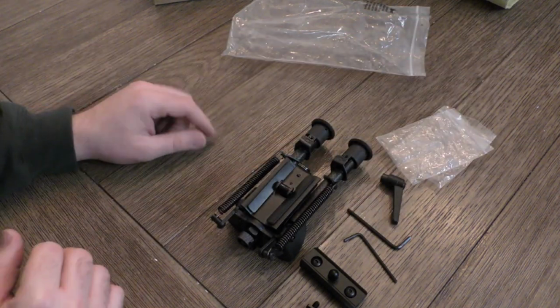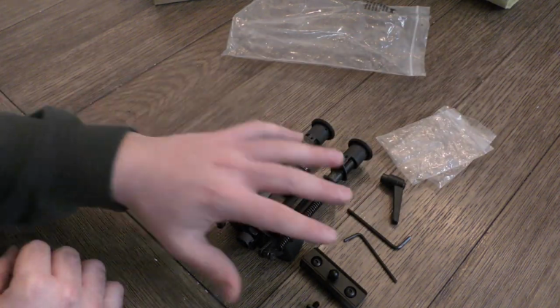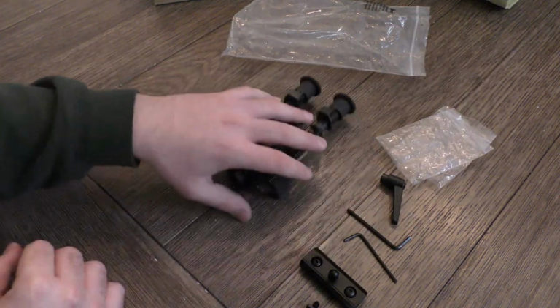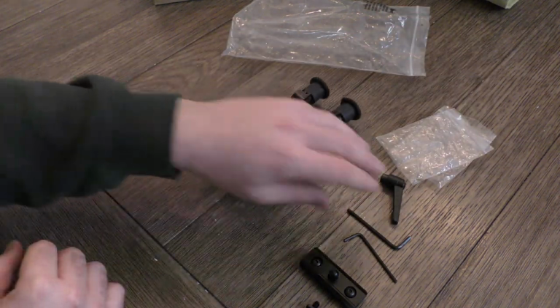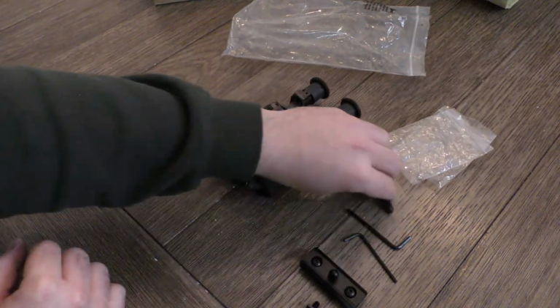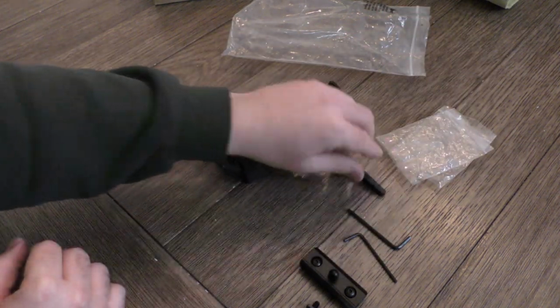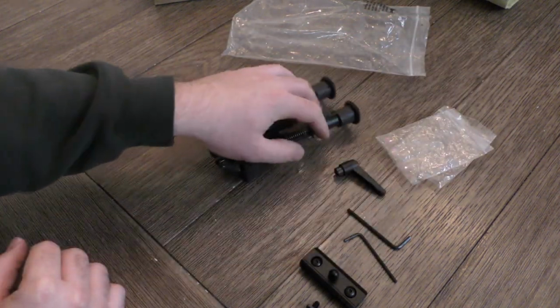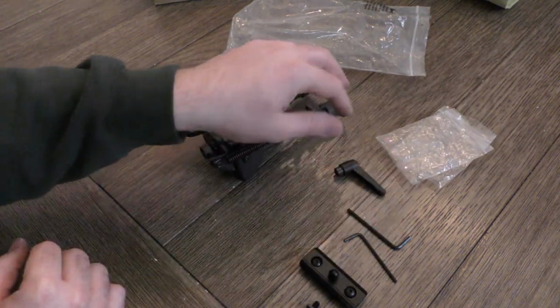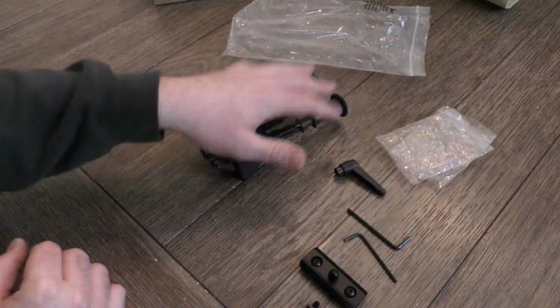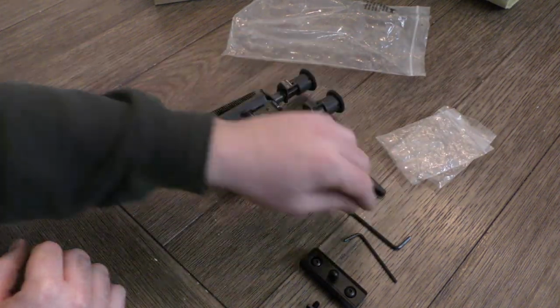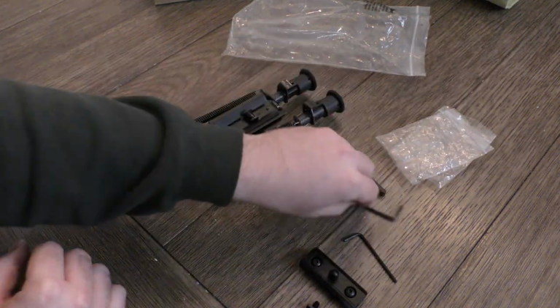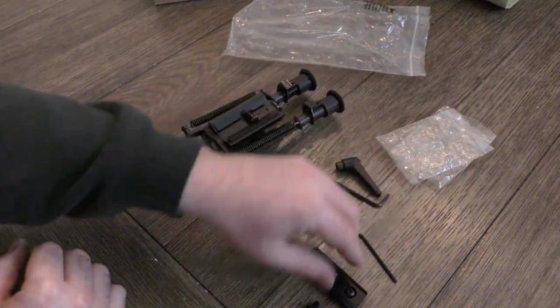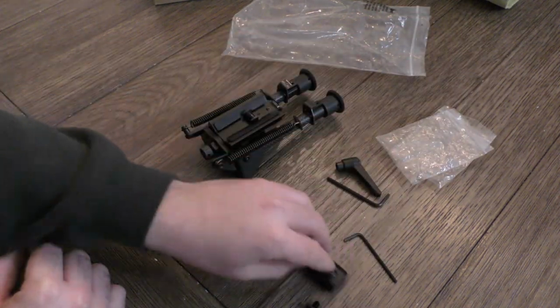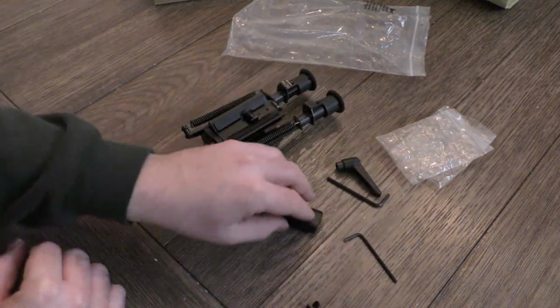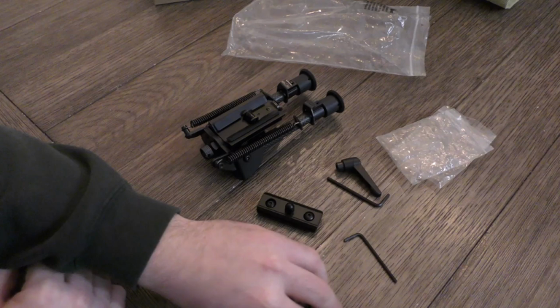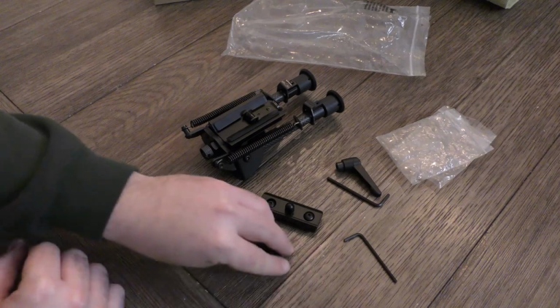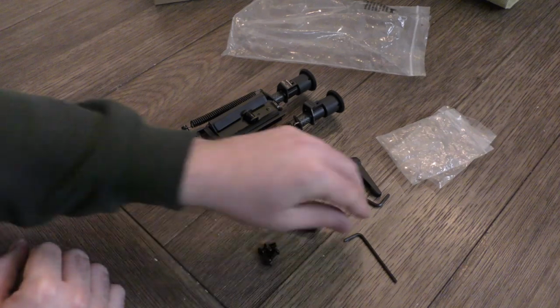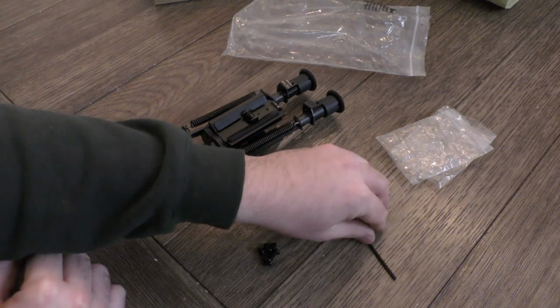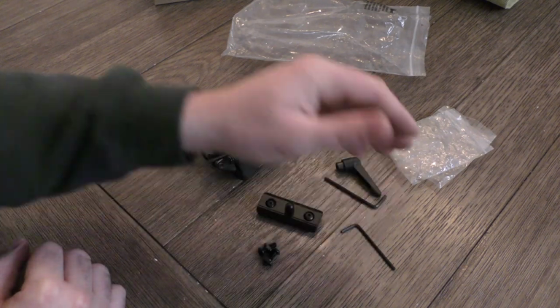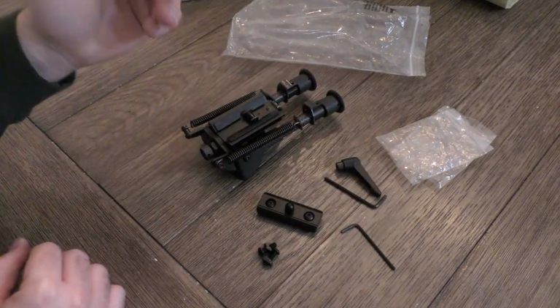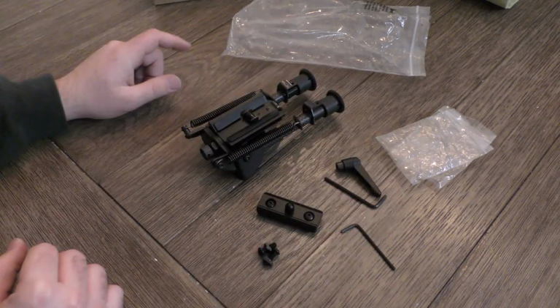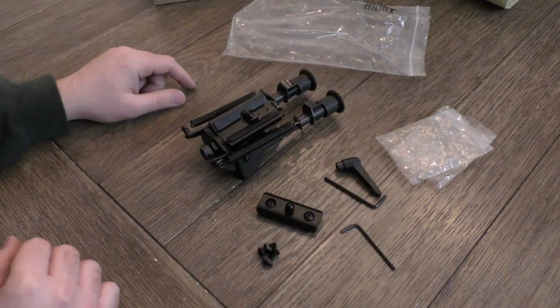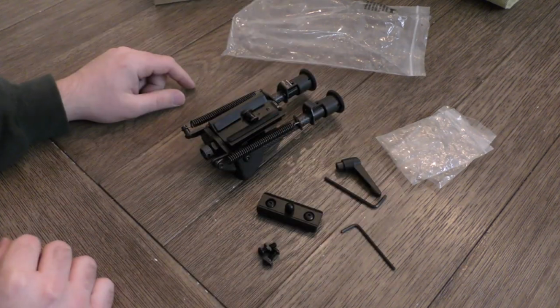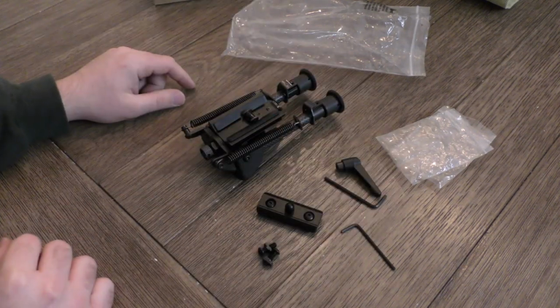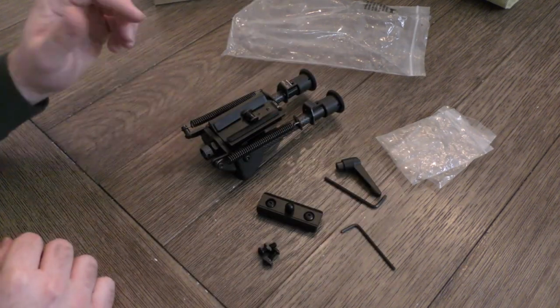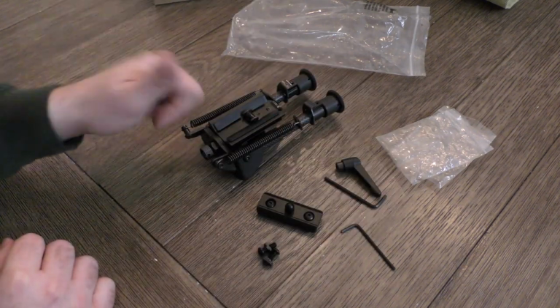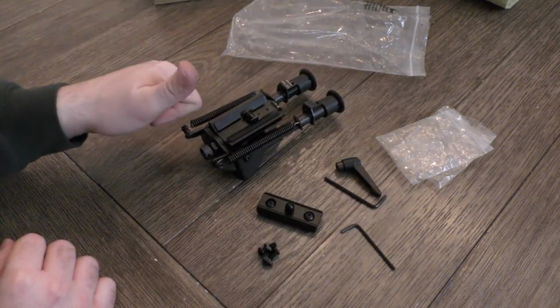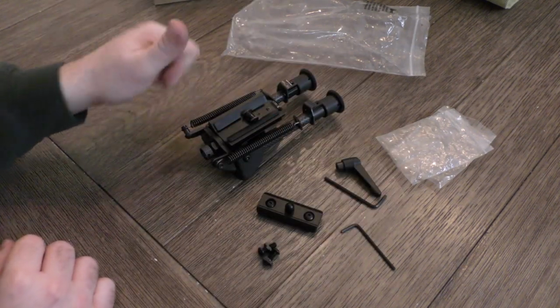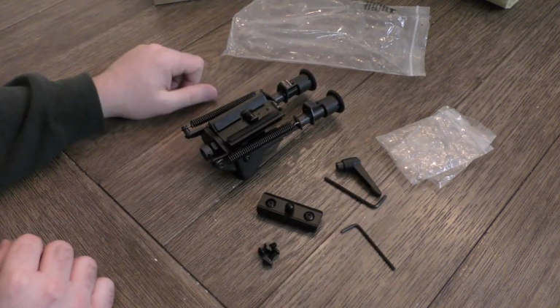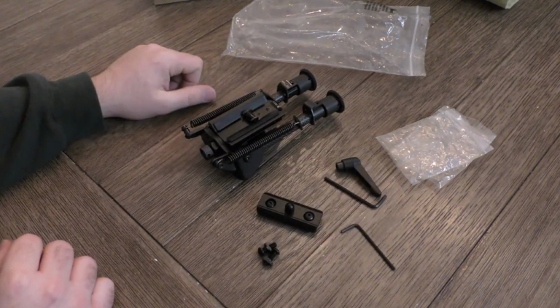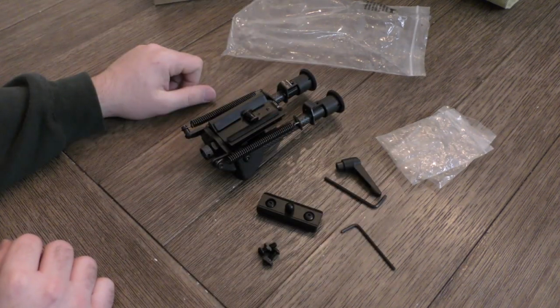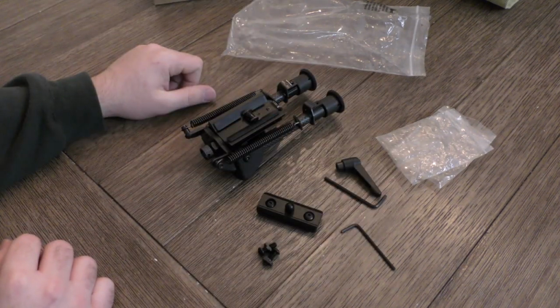That's everything you get in the box: your lever lock, the bipod itself, your M-lock adapter, some extra screws, and two Allen keys to make it all go together. Let's get moving.